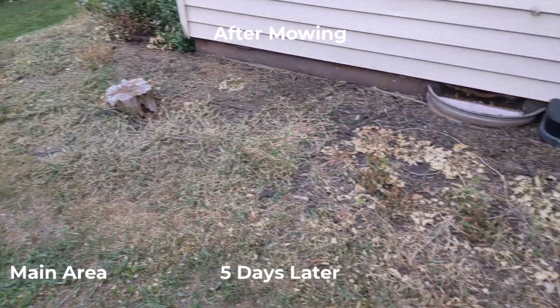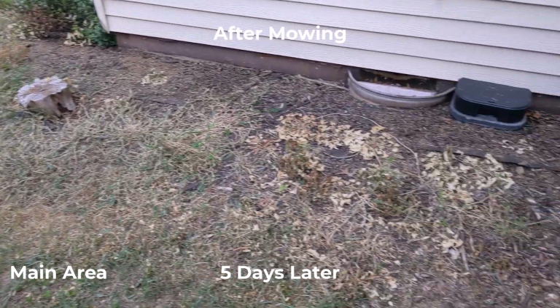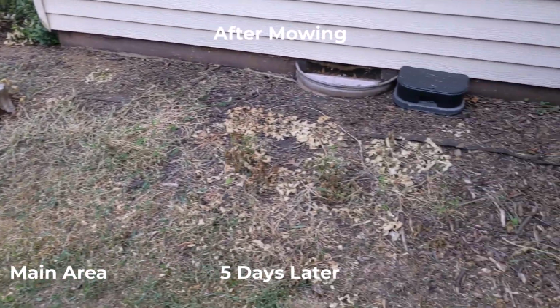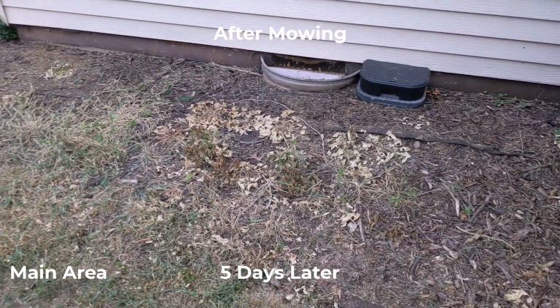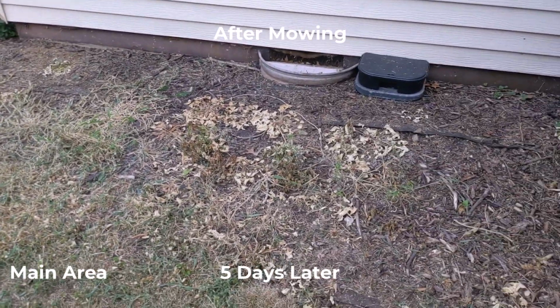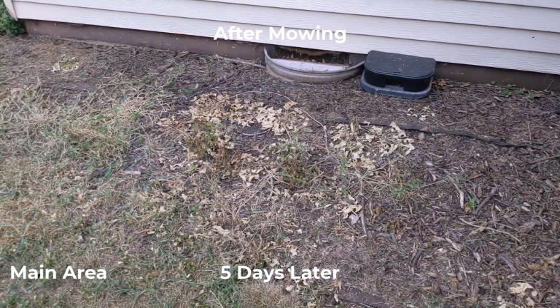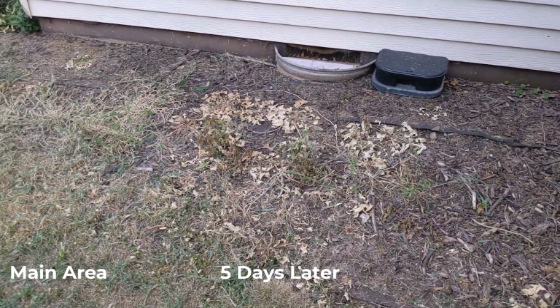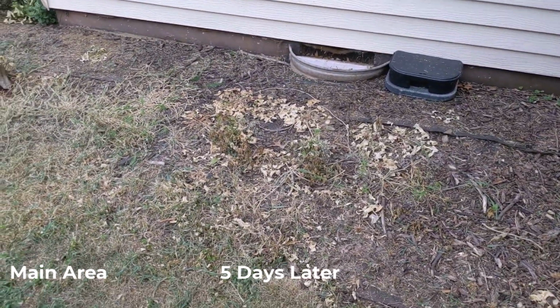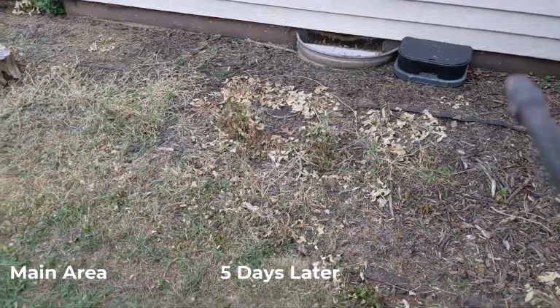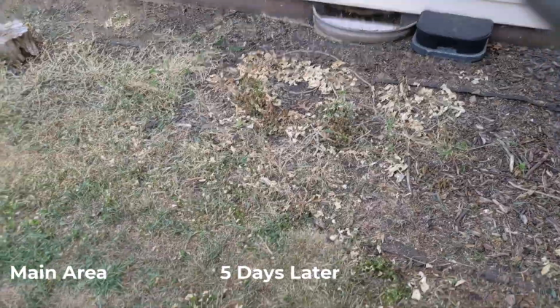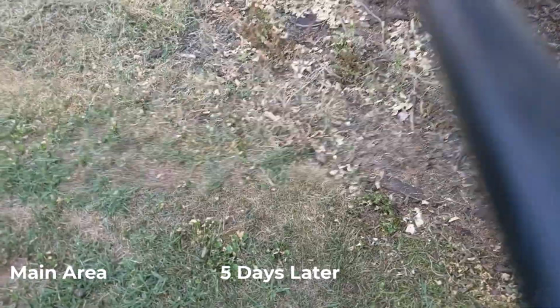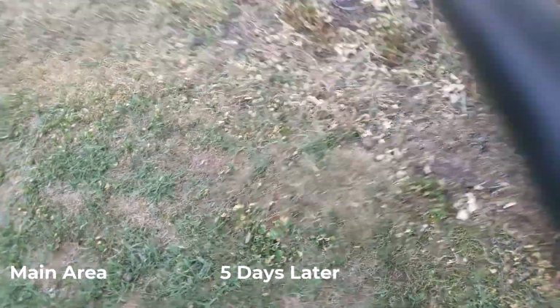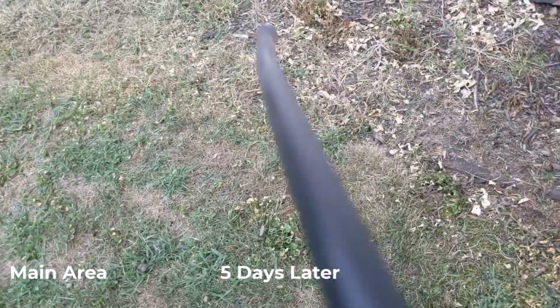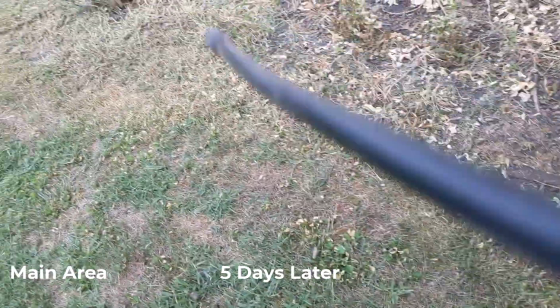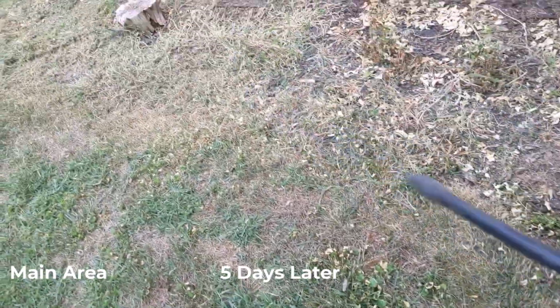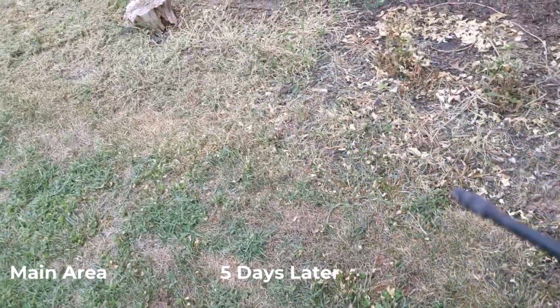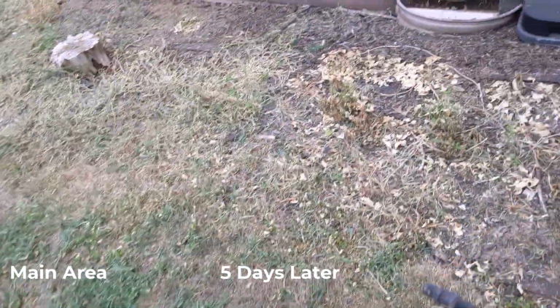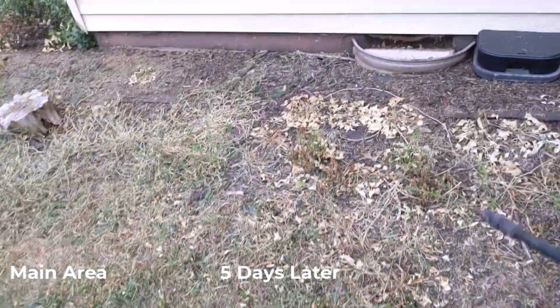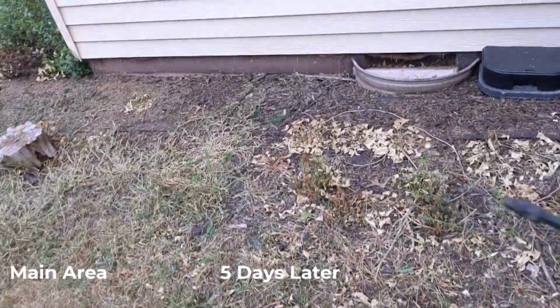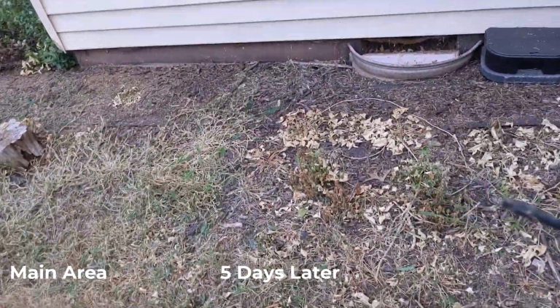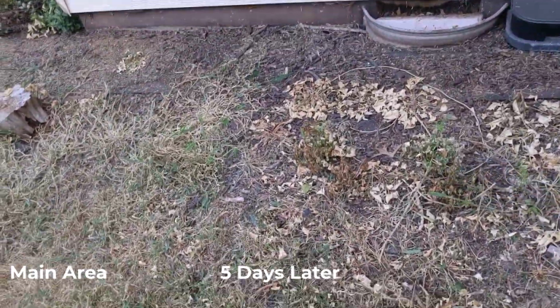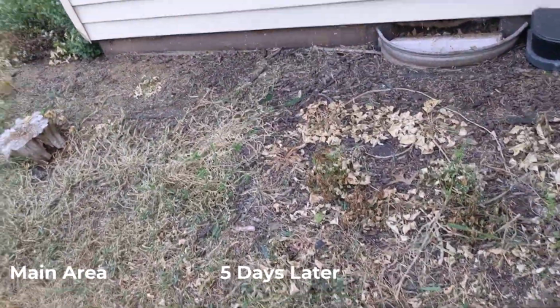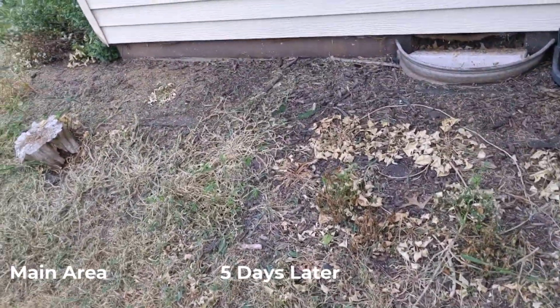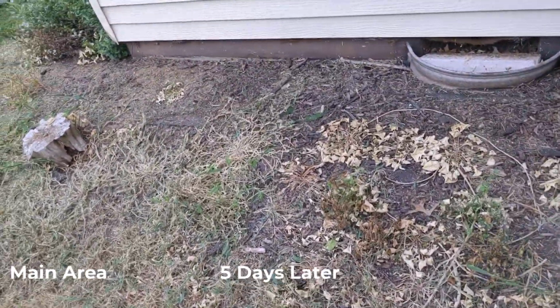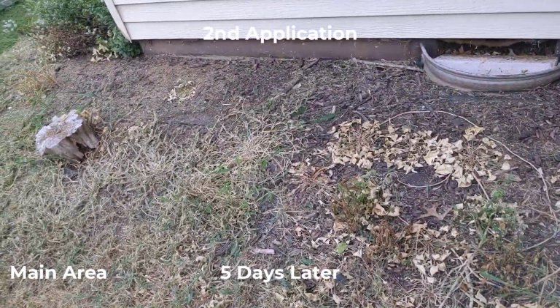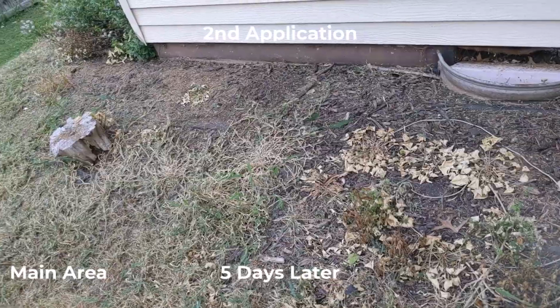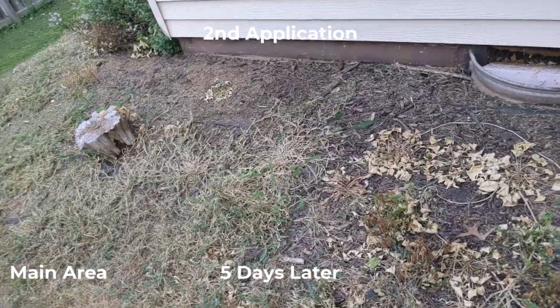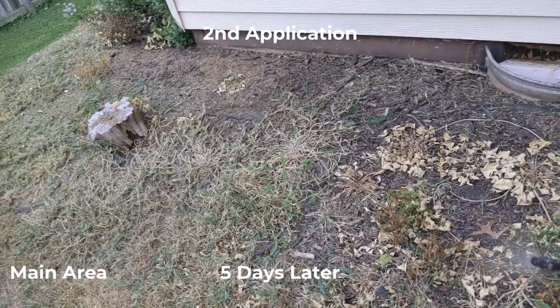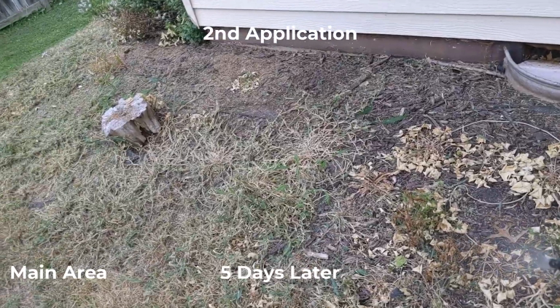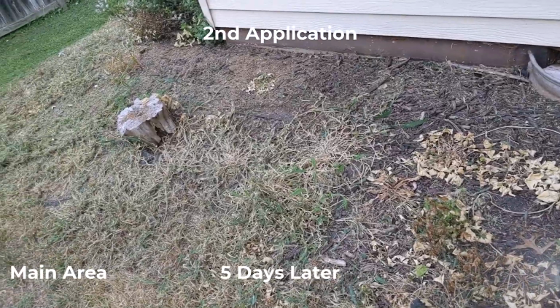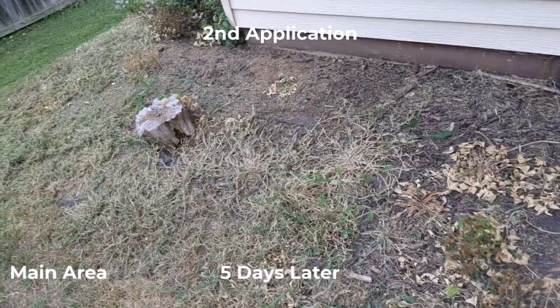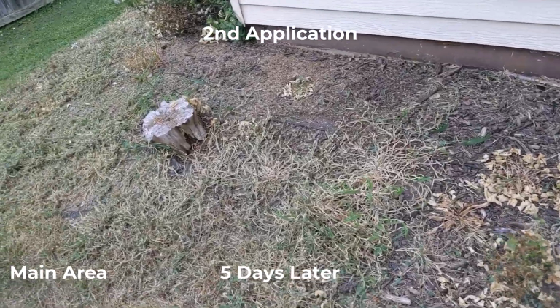It's still day five, so I'm going to go ahead and spray a little bit more. This time it's just the 30% vinegar.